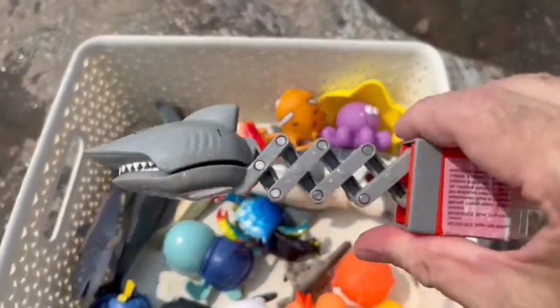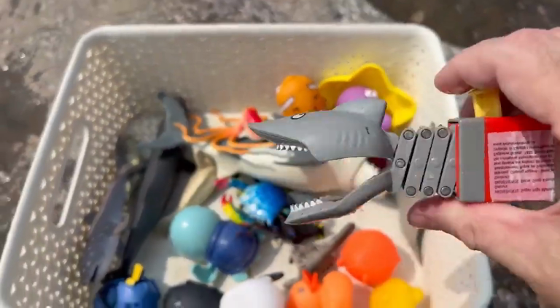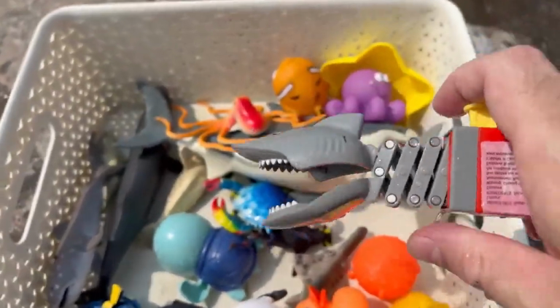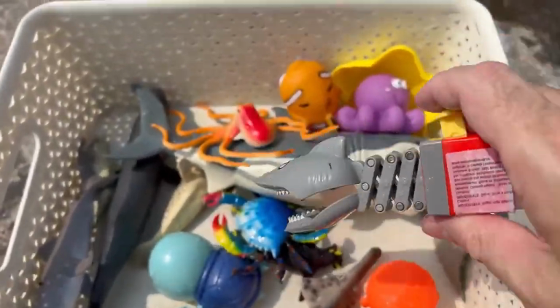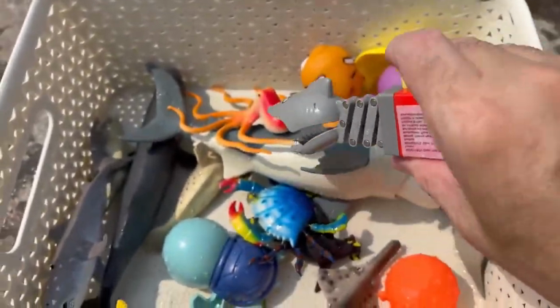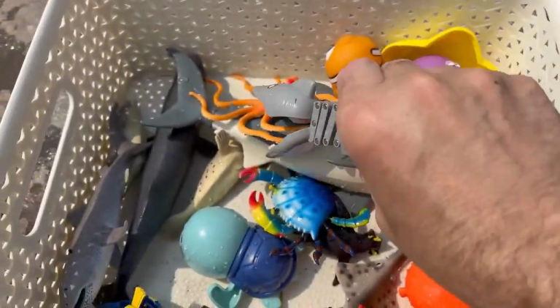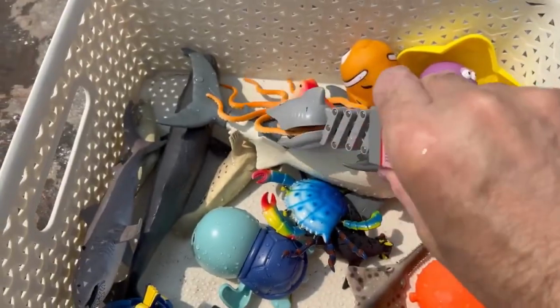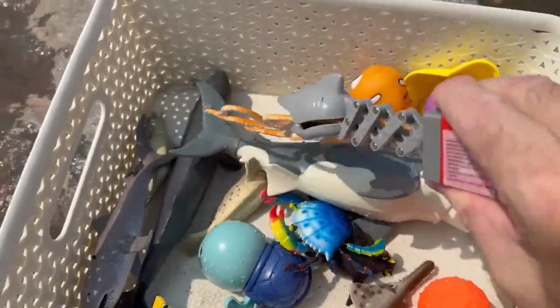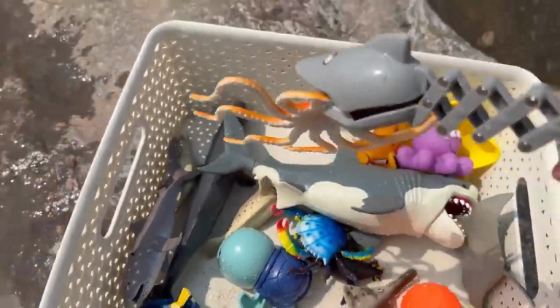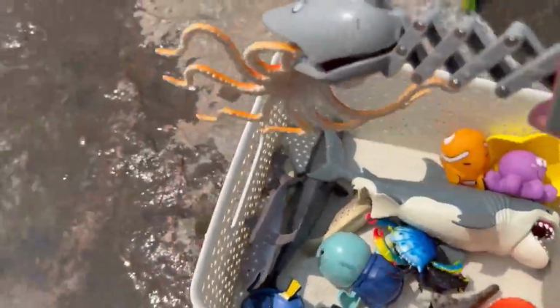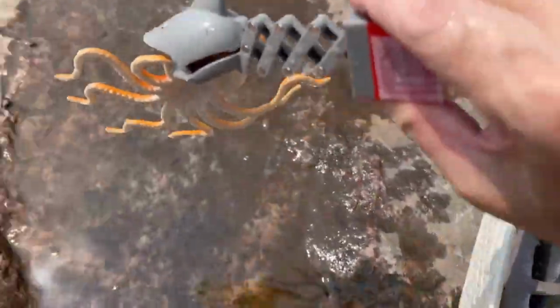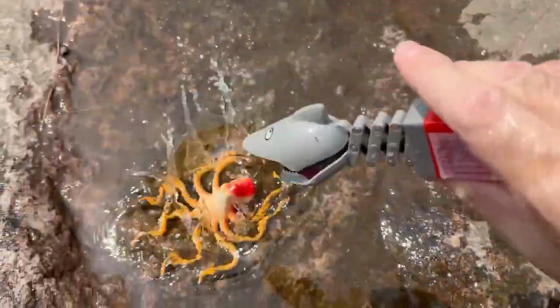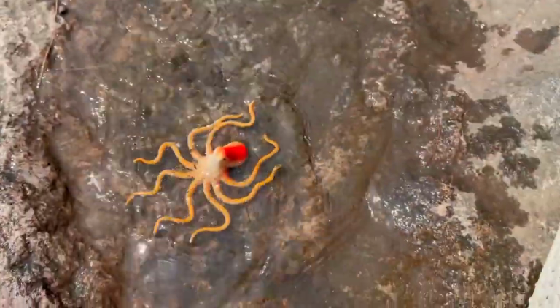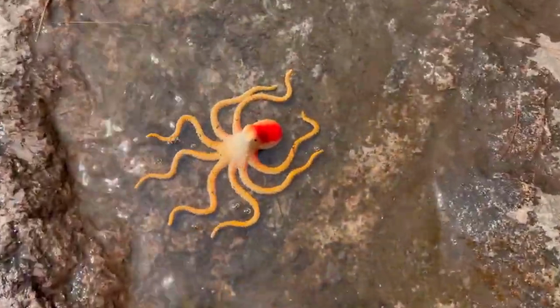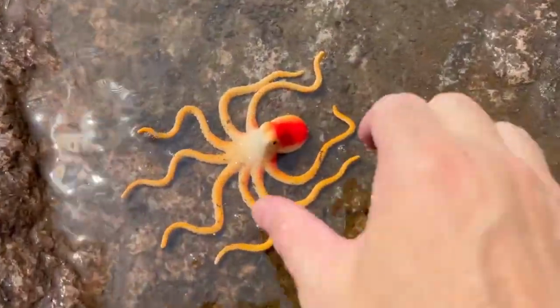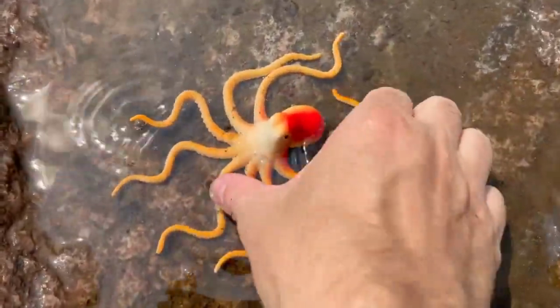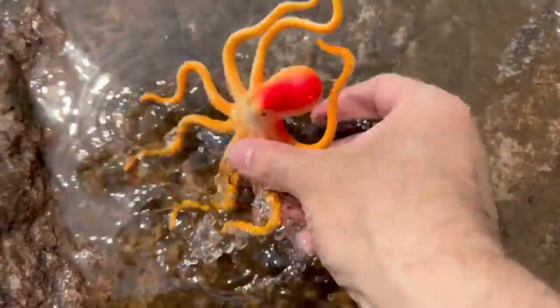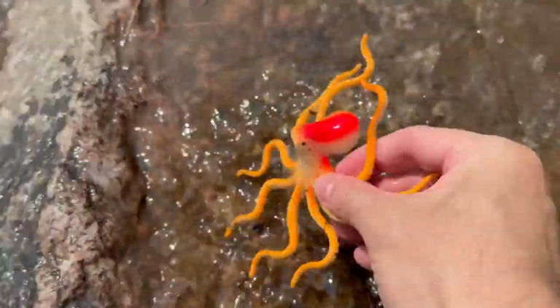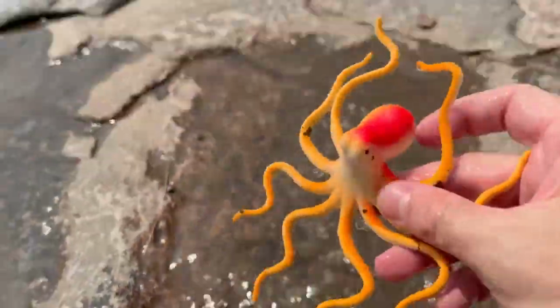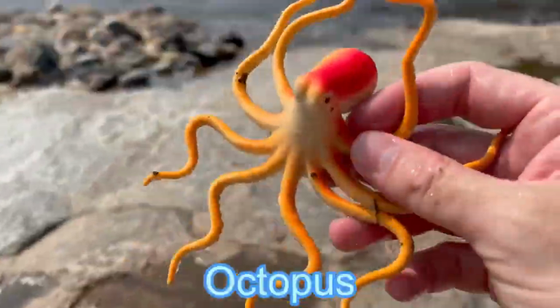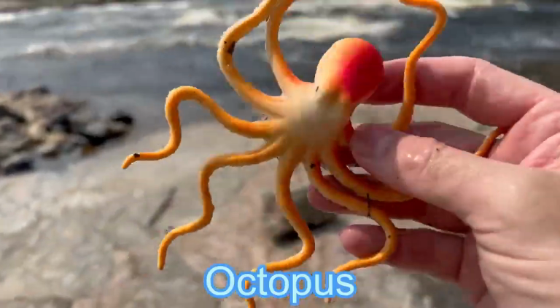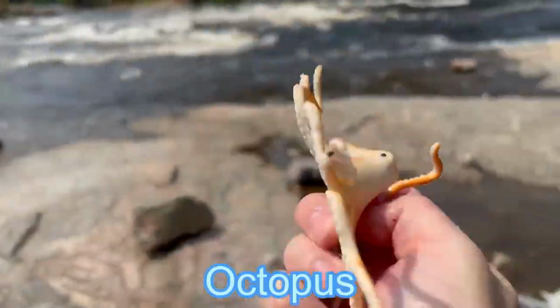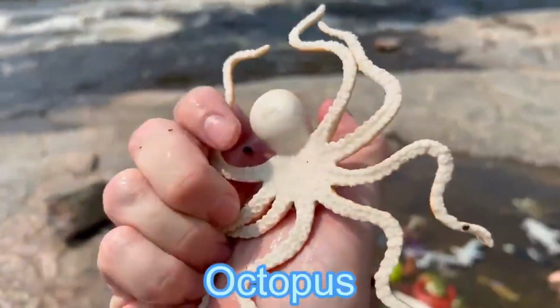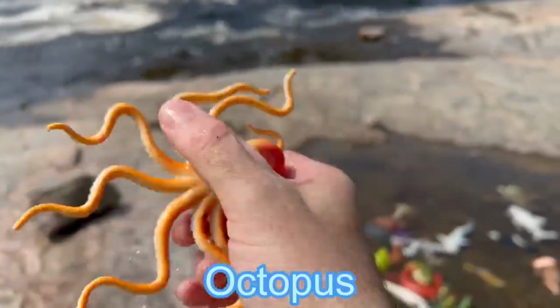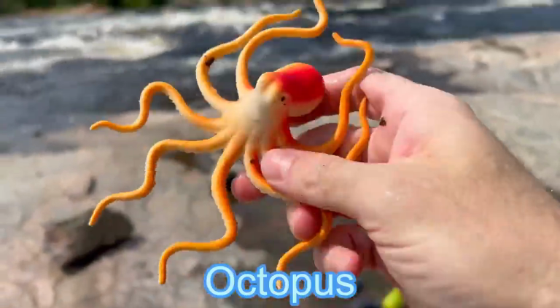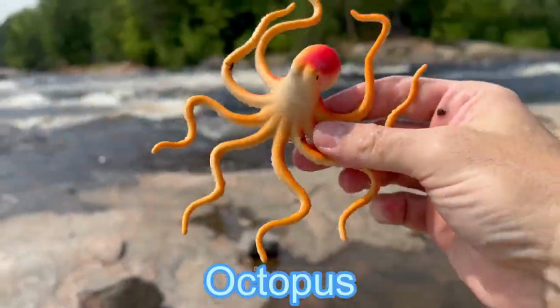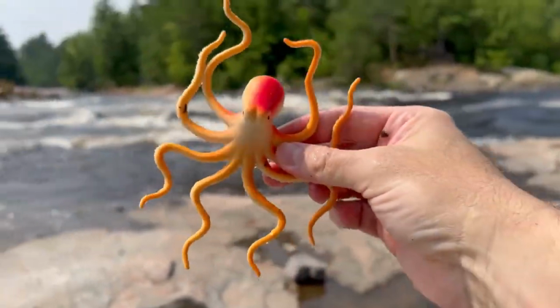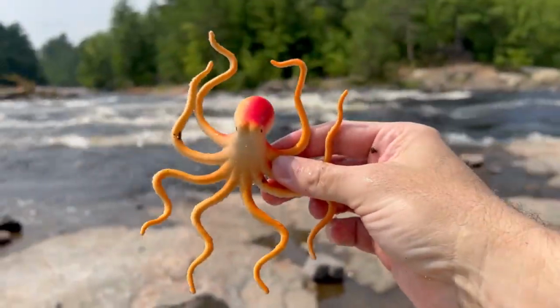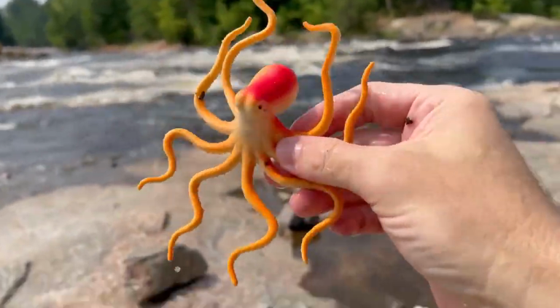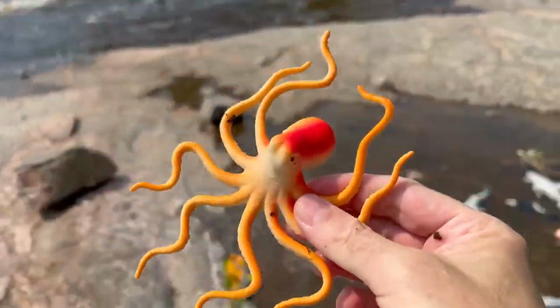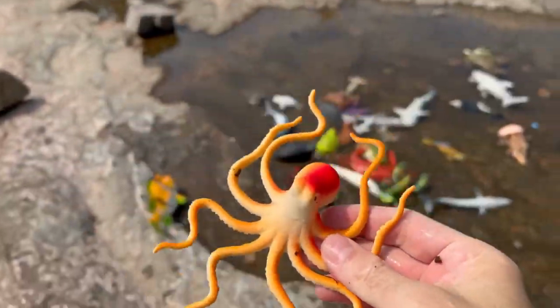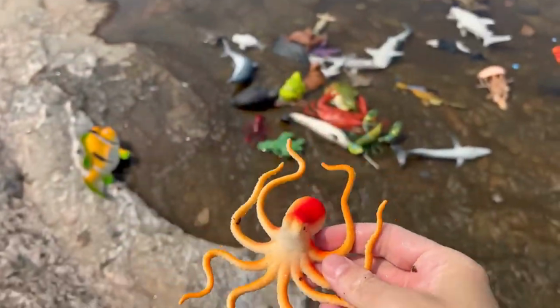Let's see if we can catch another one. And we caught one. It's an octopus. An orange and red octopus.